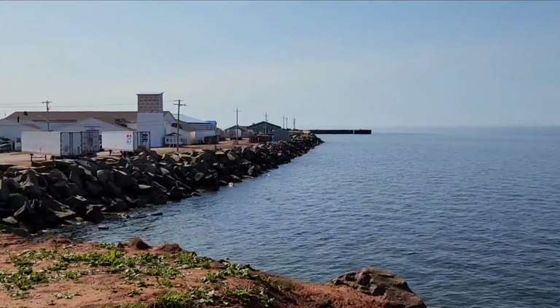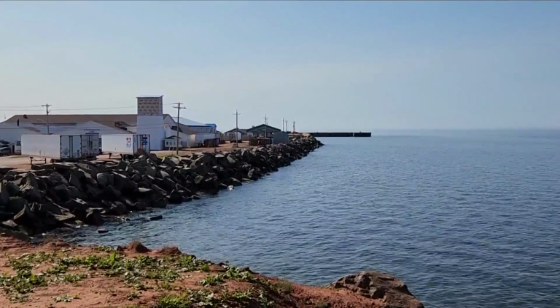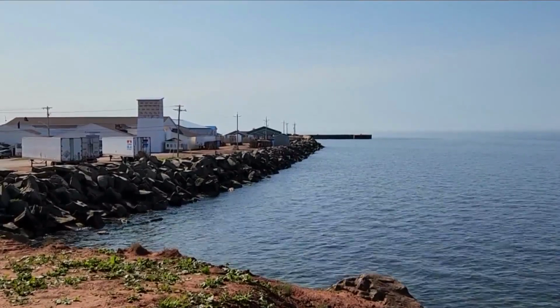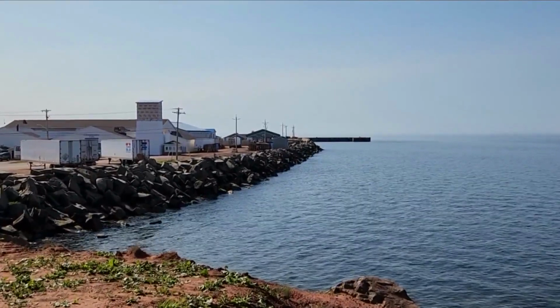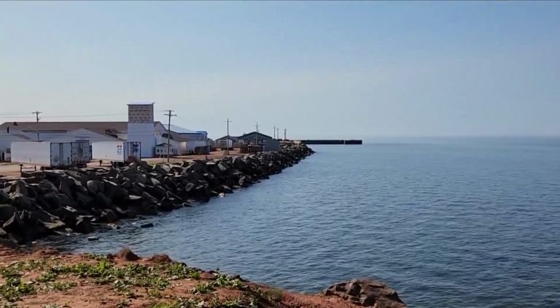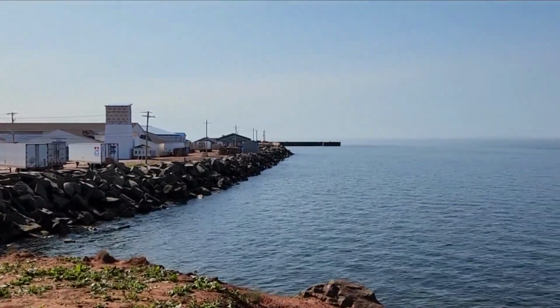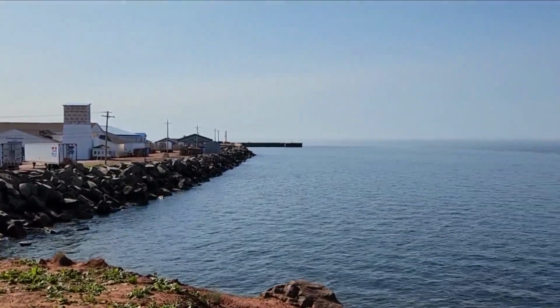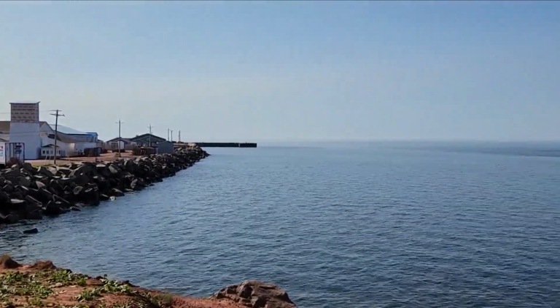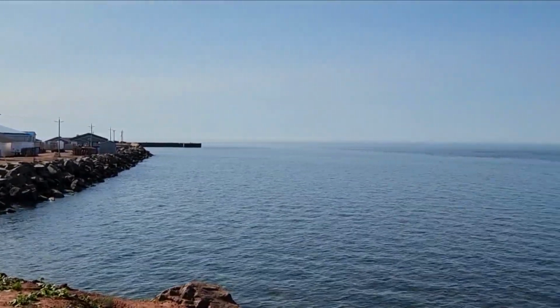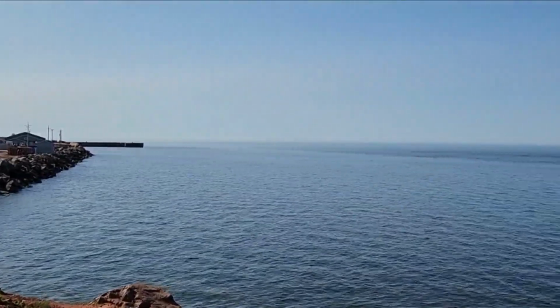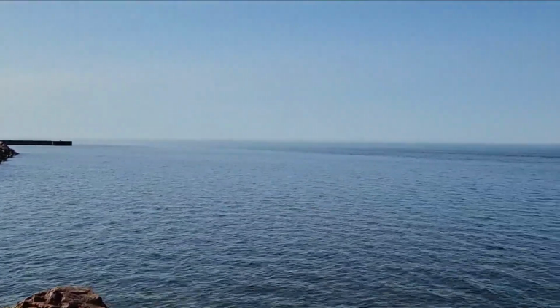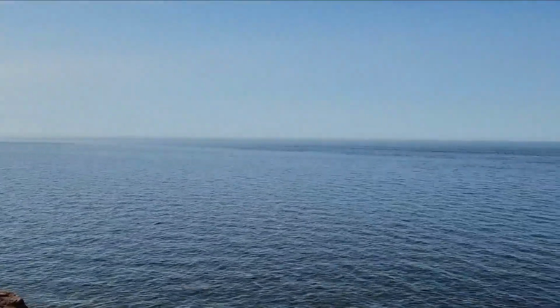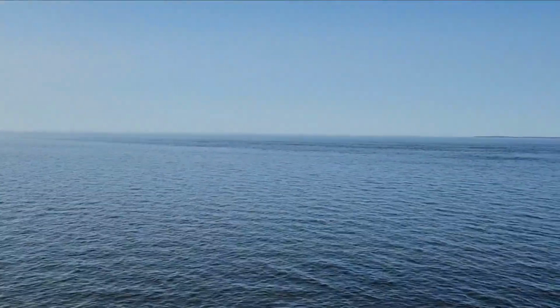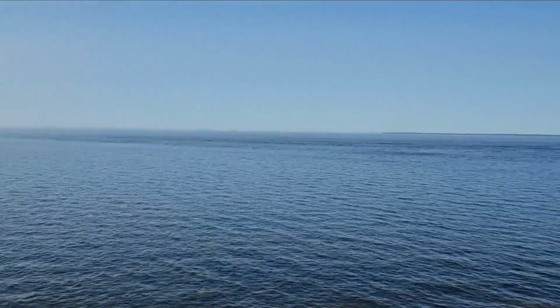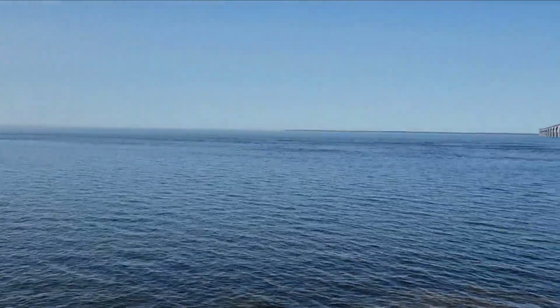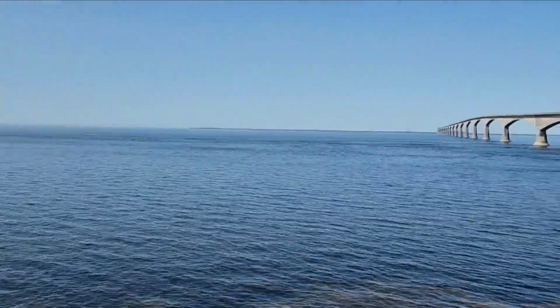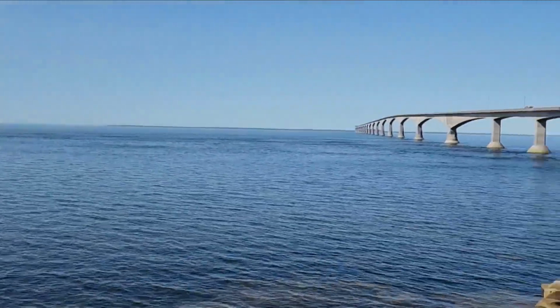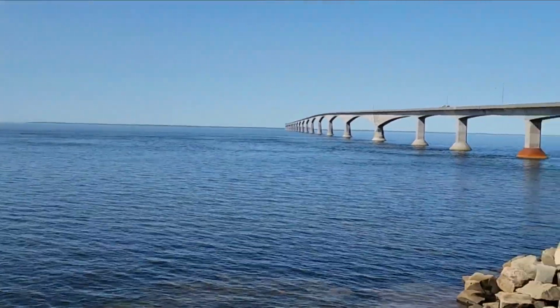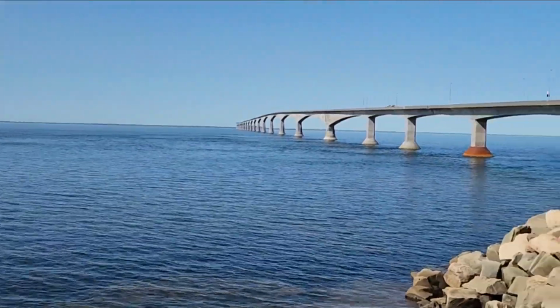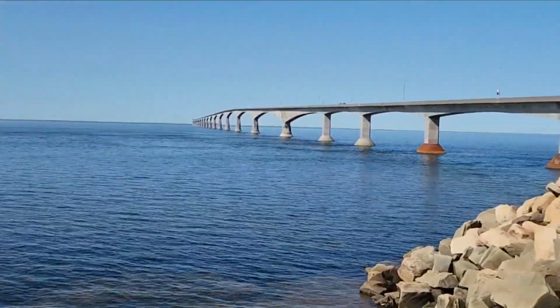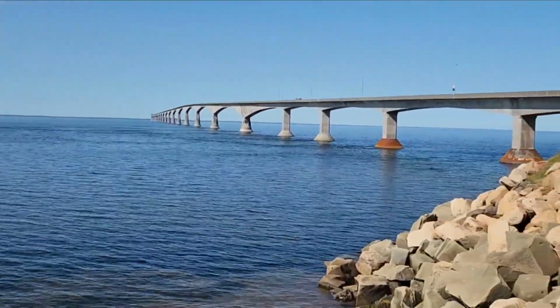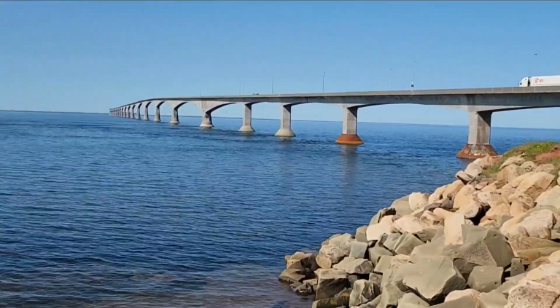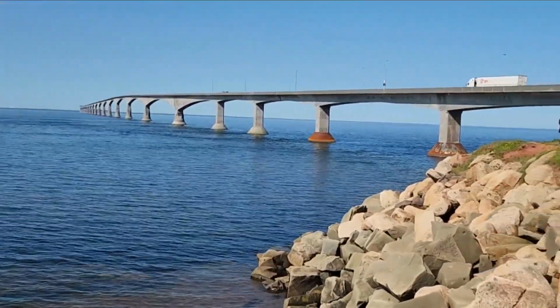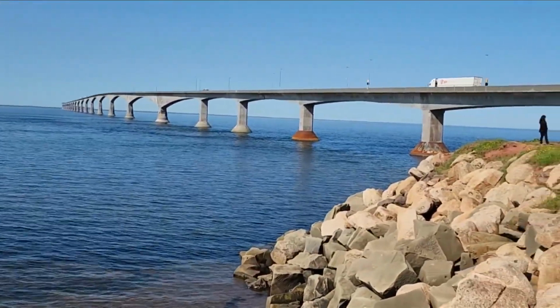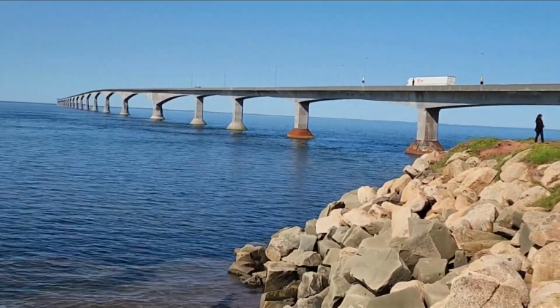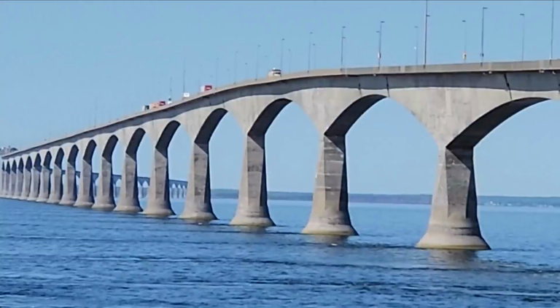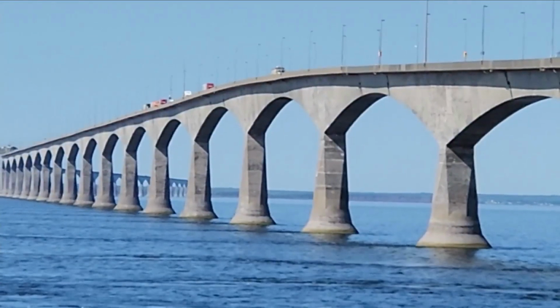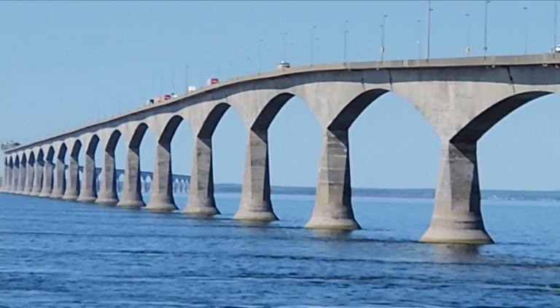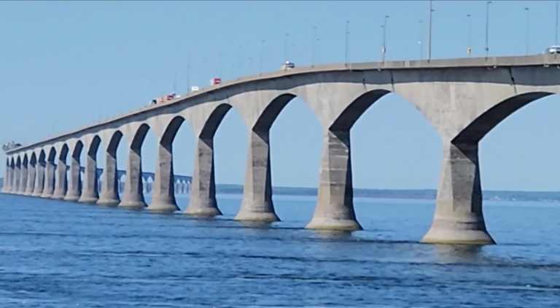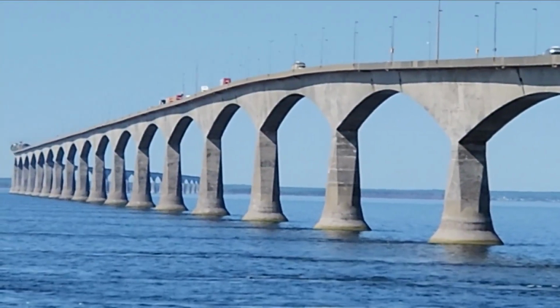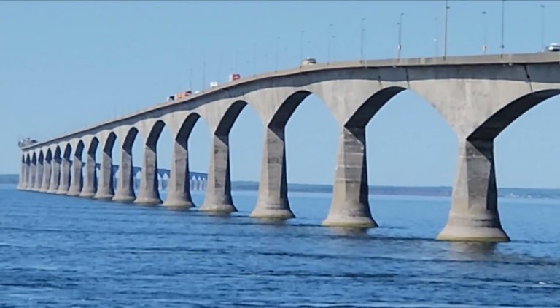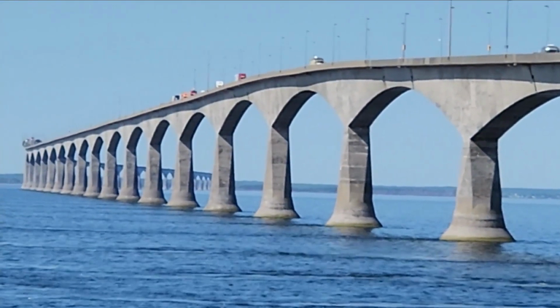We left Prince Edward Island a day ago, departing over the 8-mile bridge, also known as the Confederate Bridge. It reminded me a lot of Key West — it's the only way back to the mainland from PEI.